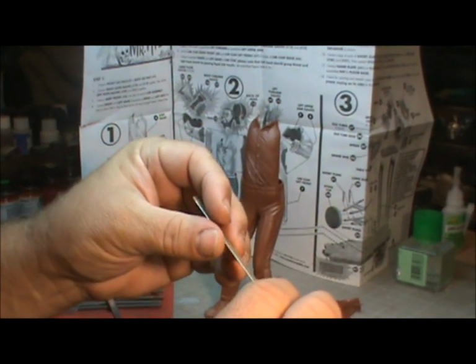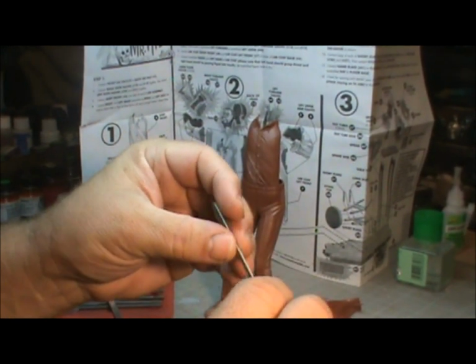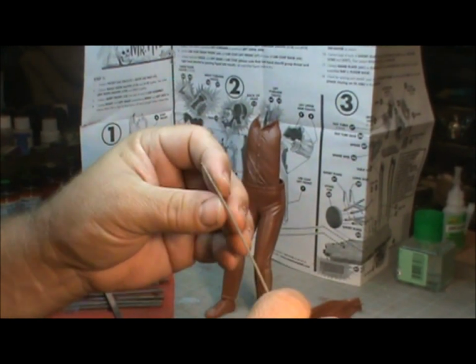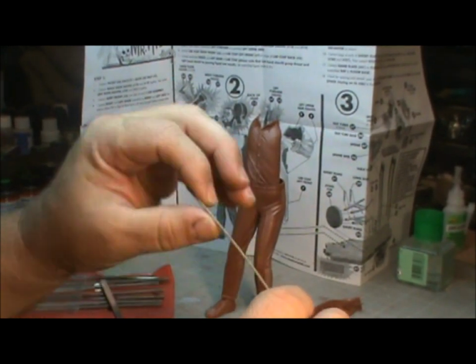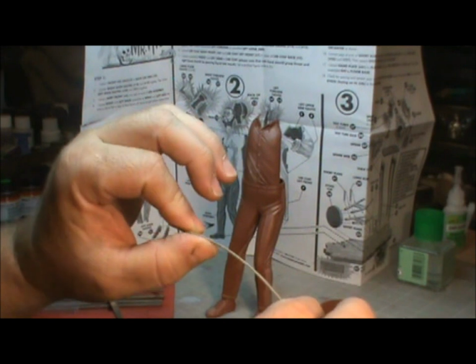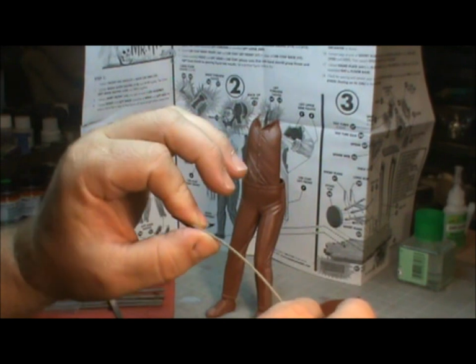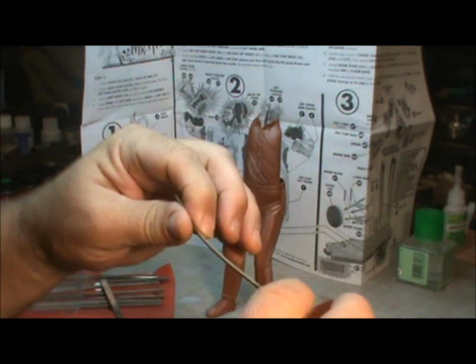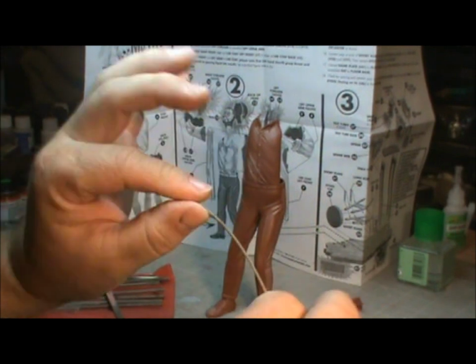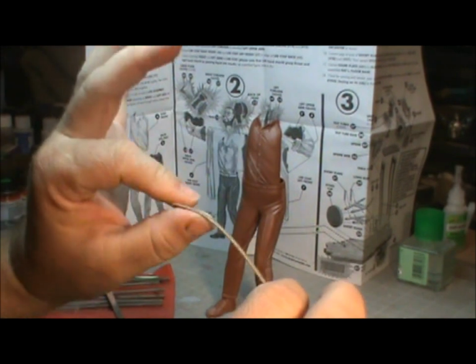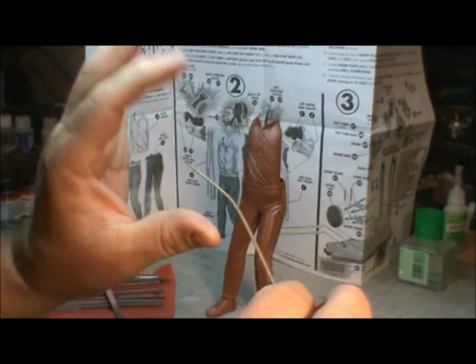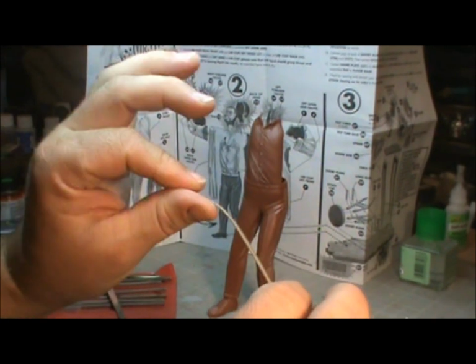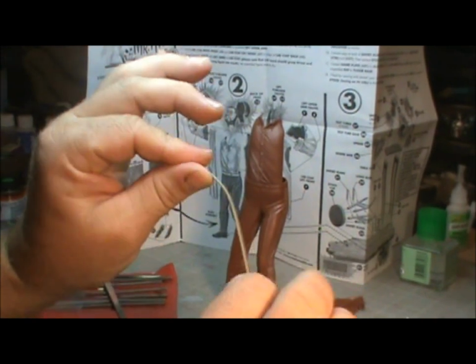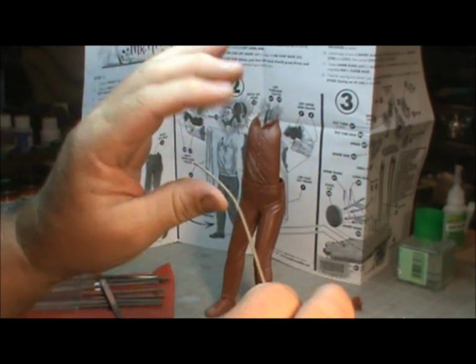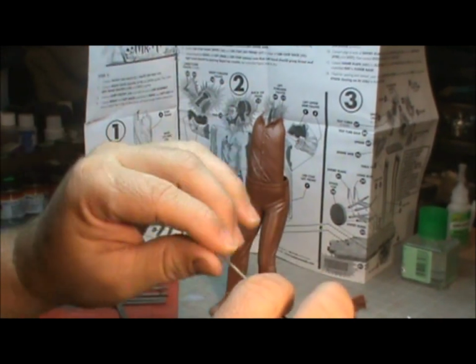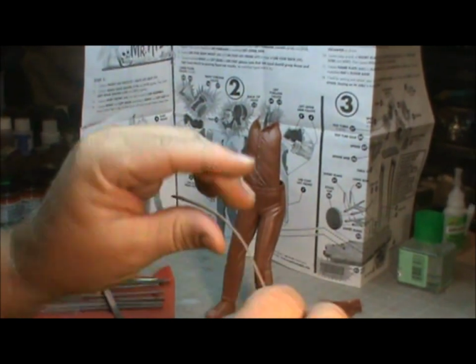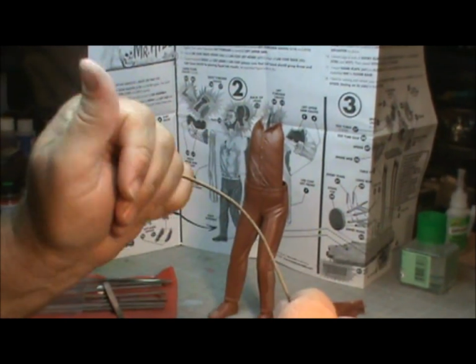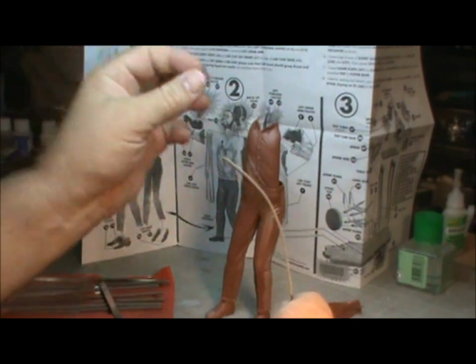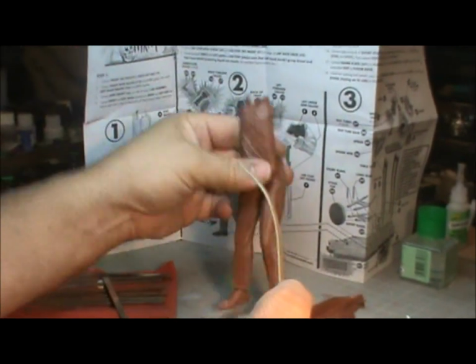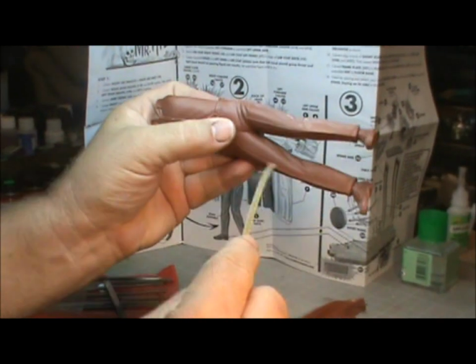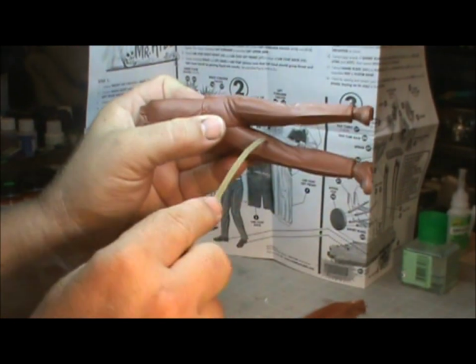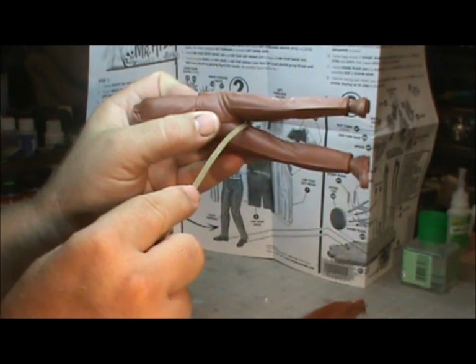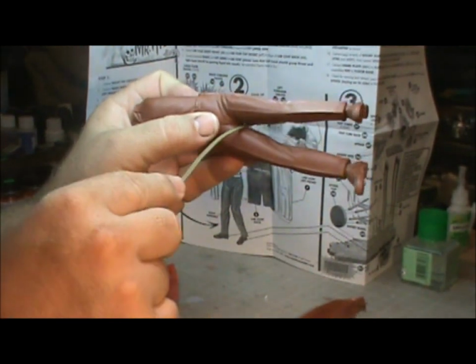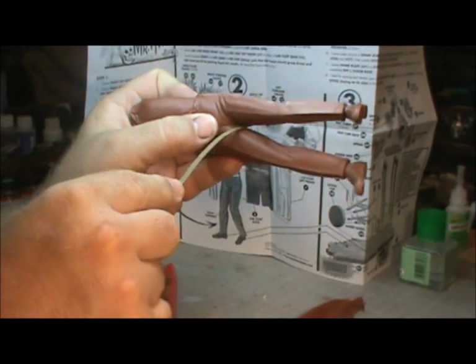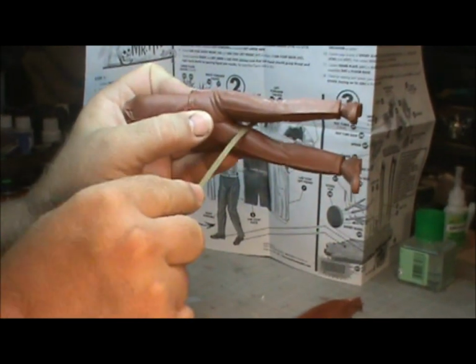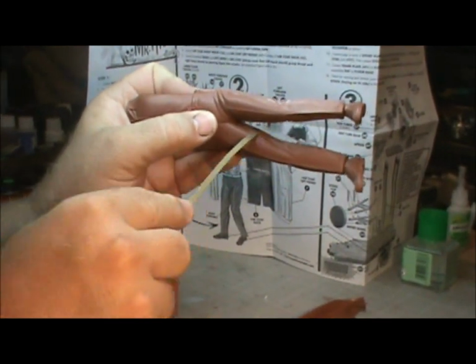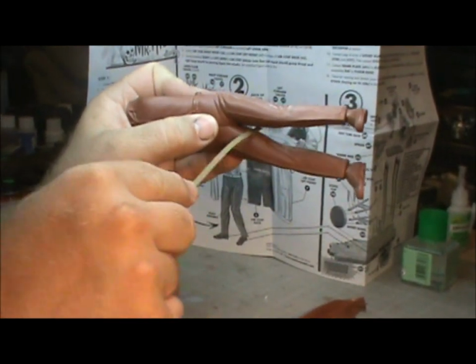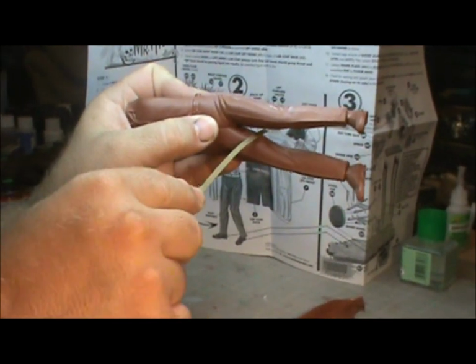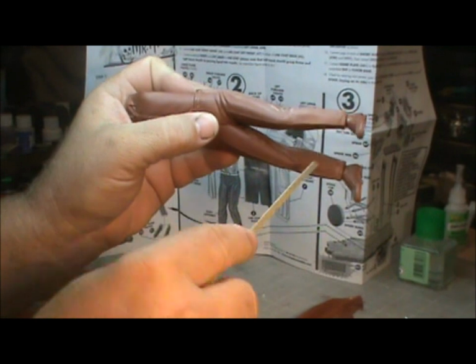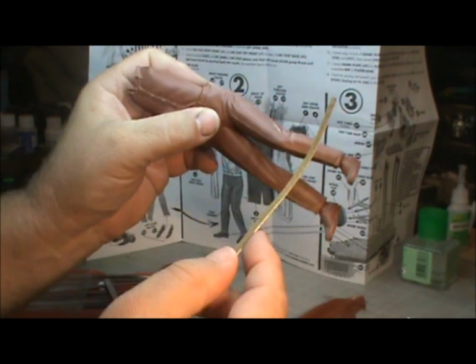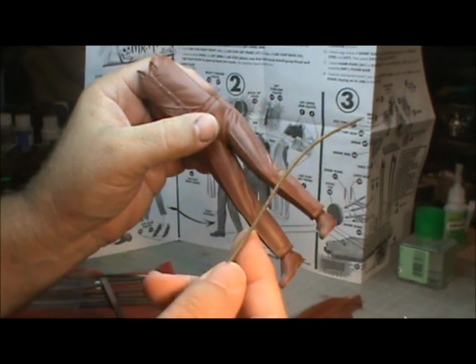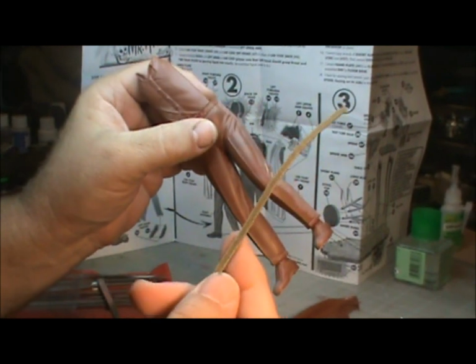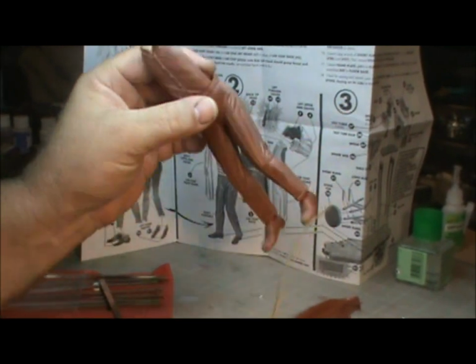There are these metal files that the owner of my hobby shop gave me a handful of before they closed. They've got some different grits wrapped in metal, so even though they're flexible, you can flex them and get into different spots. They're very thin, so you can do parts in between his legs and get in there pretty good.